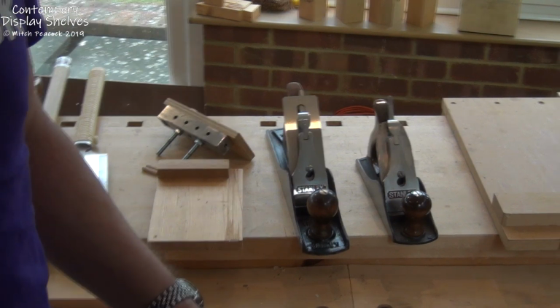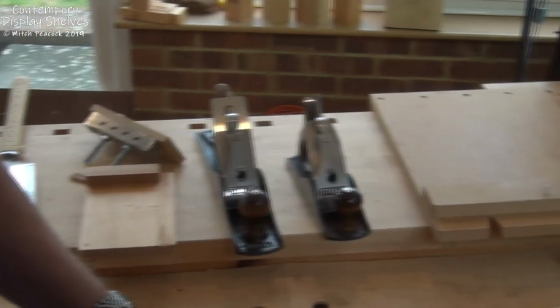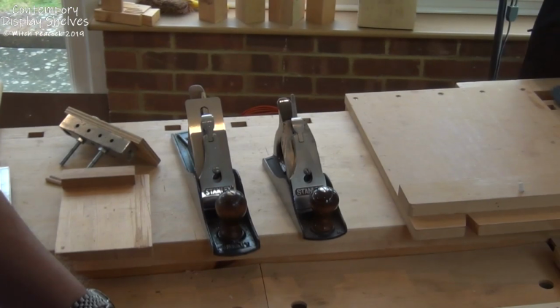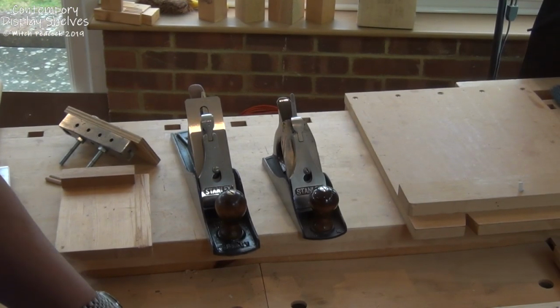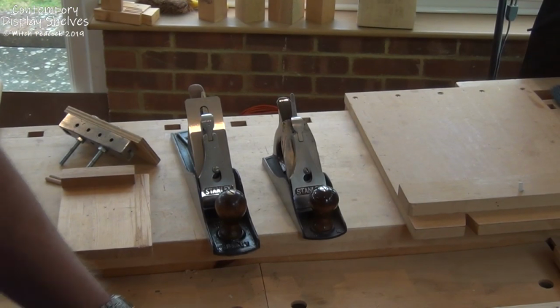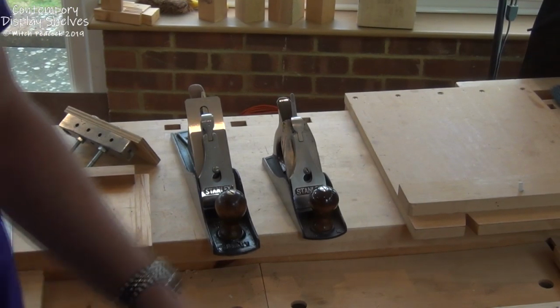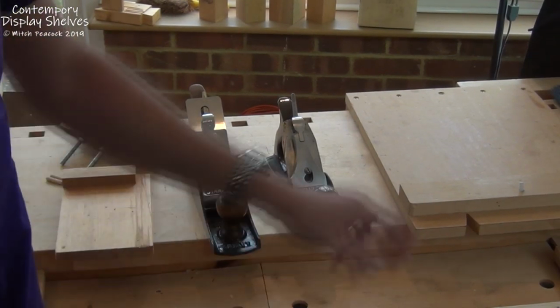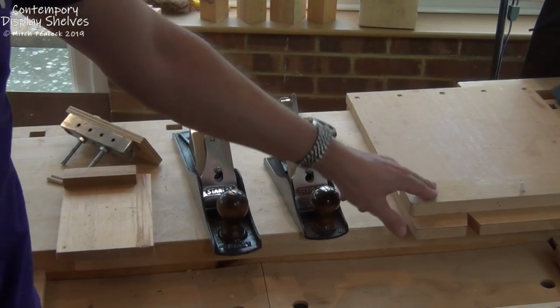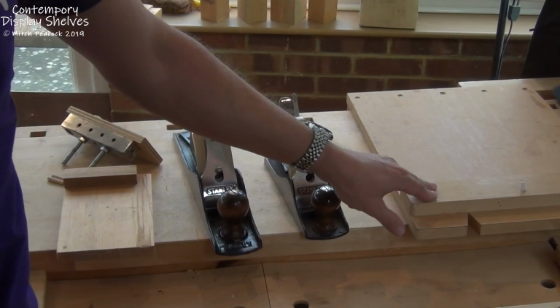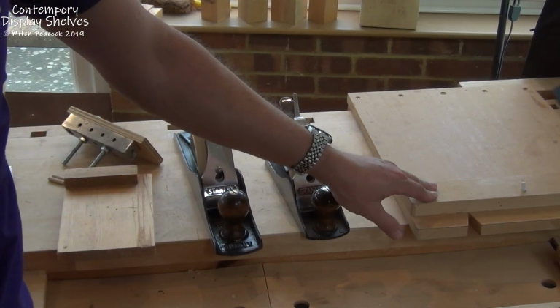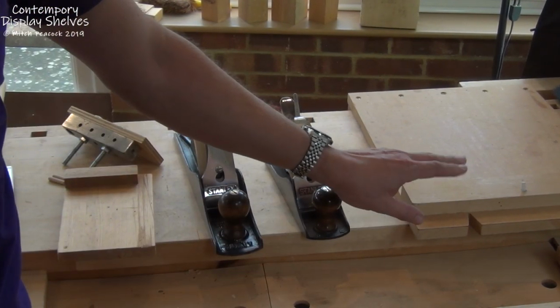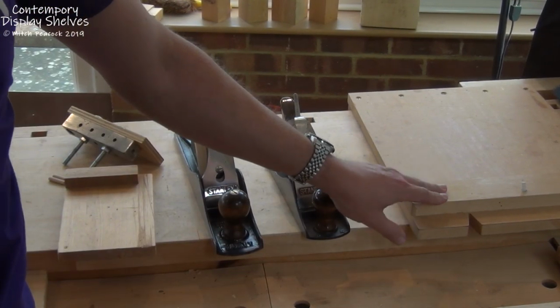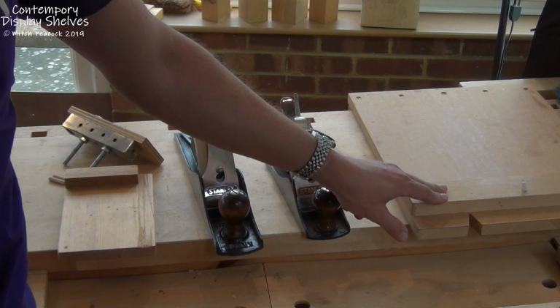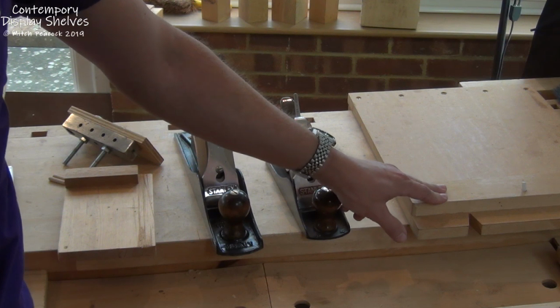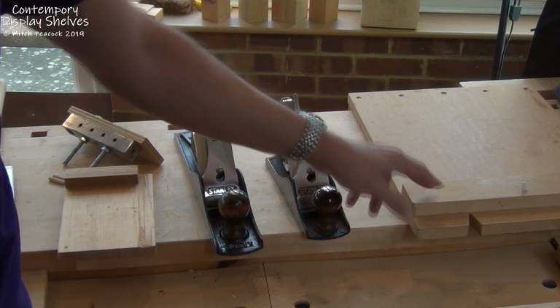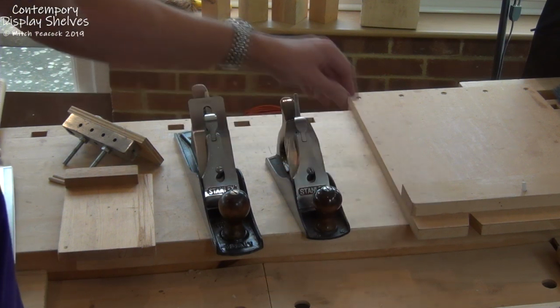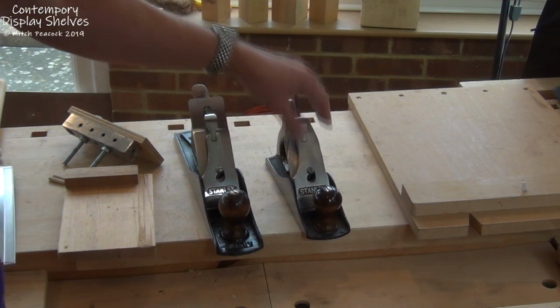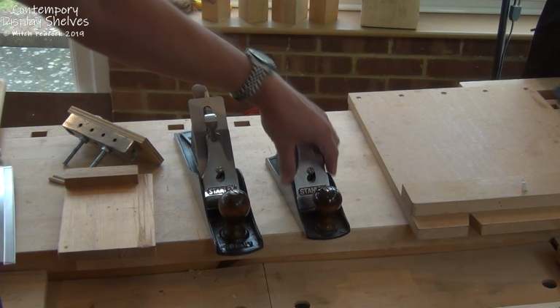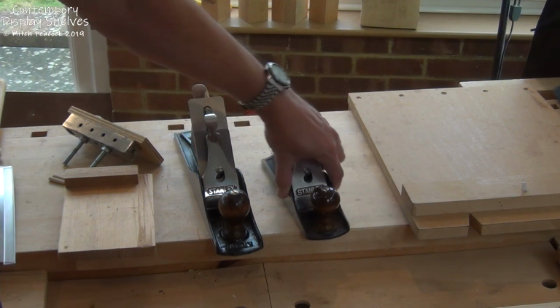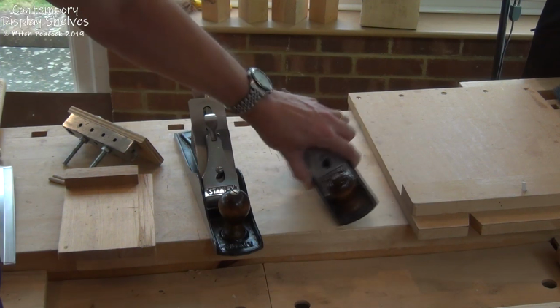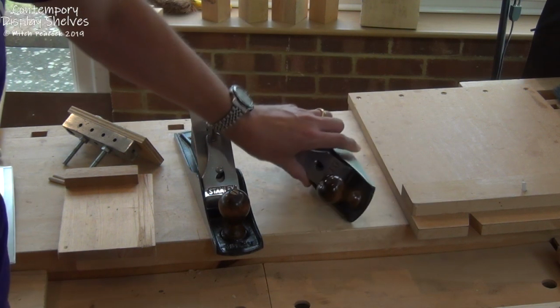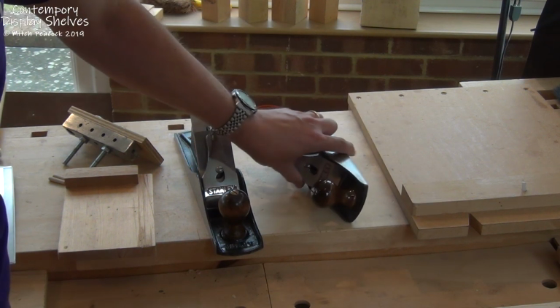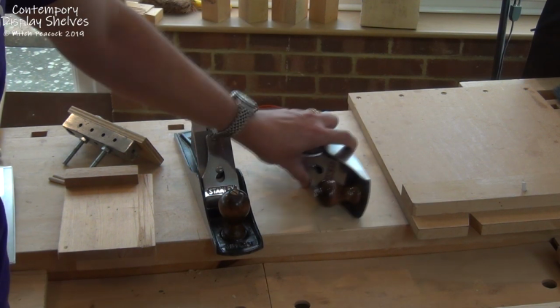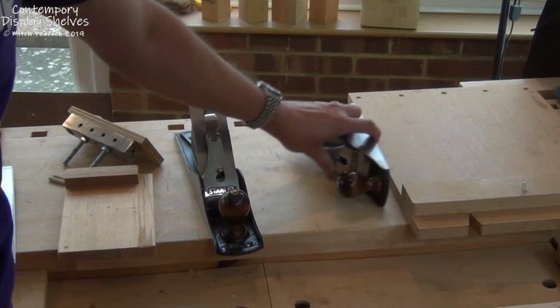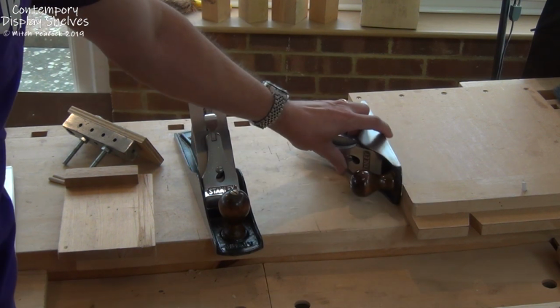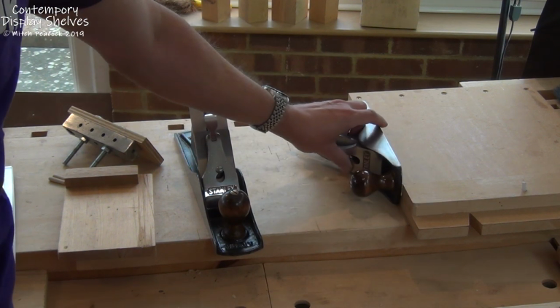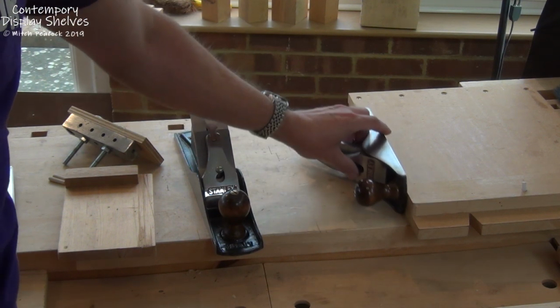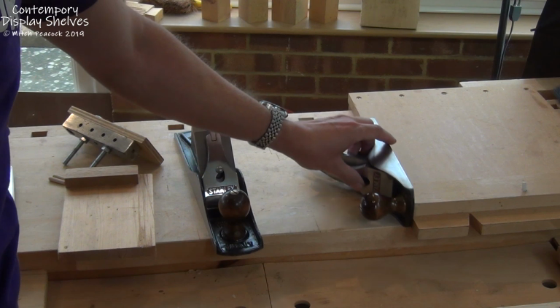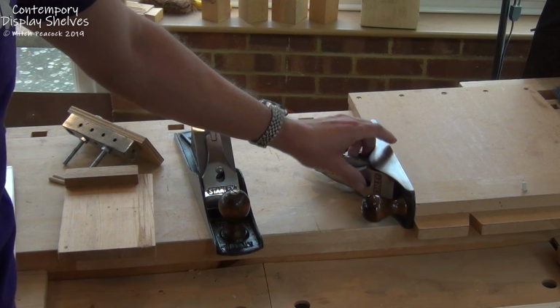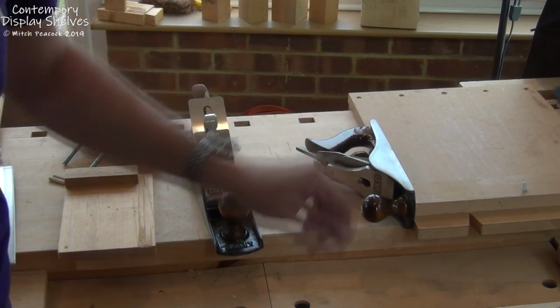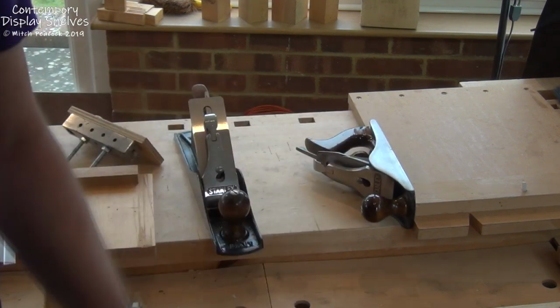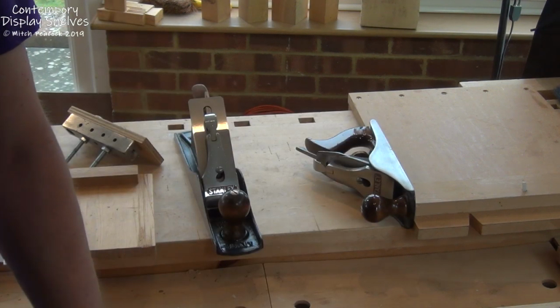For preparing the ends of boards nice and square, I've got a shooting board here which uses the plane against the side of it, and we can shoot the ends of the boards nice and square.